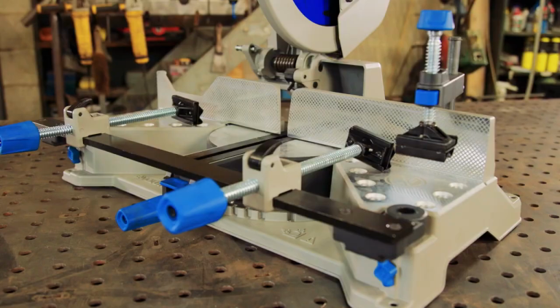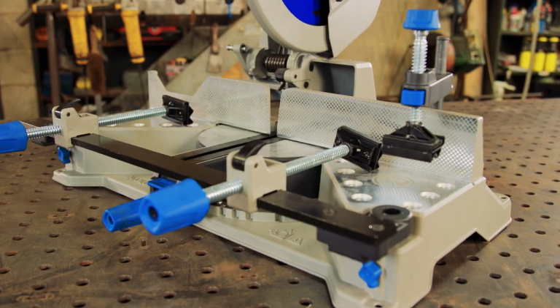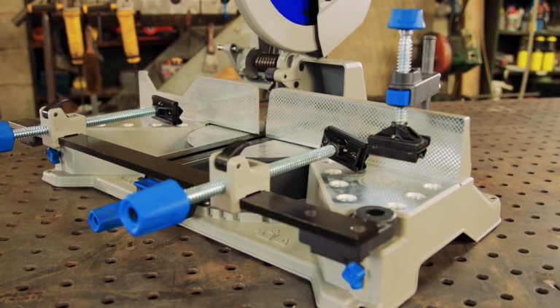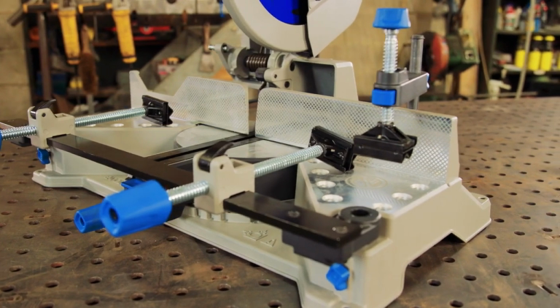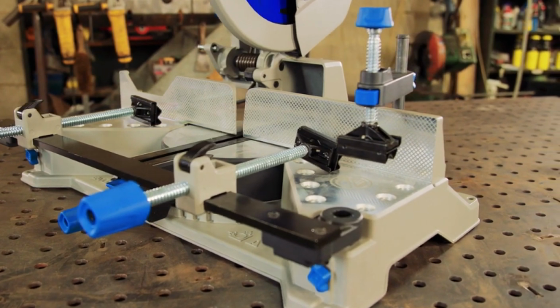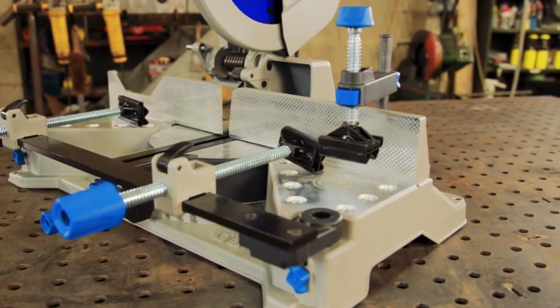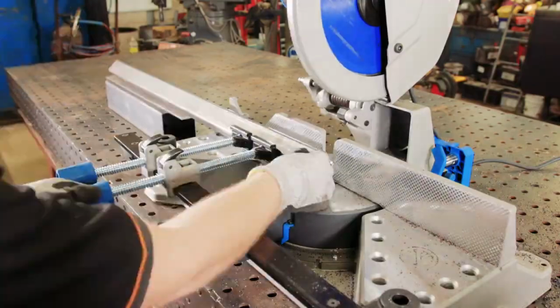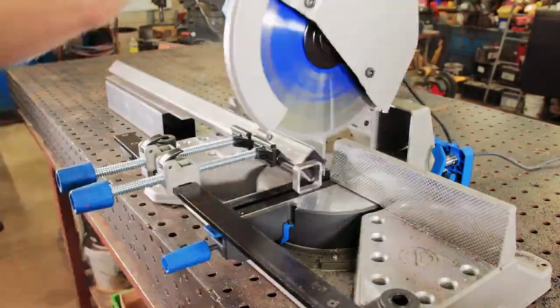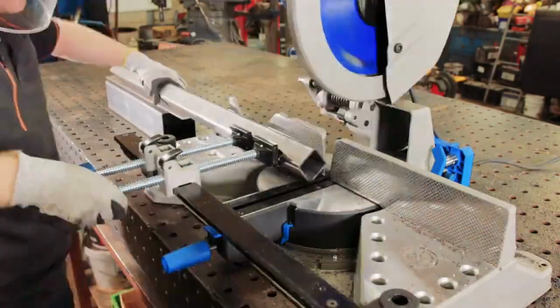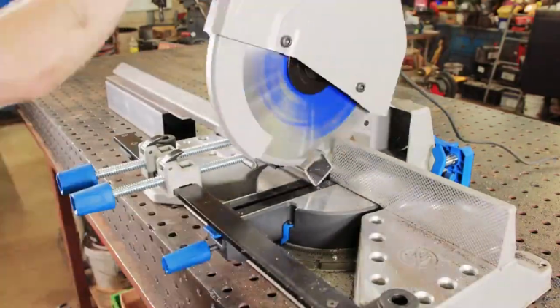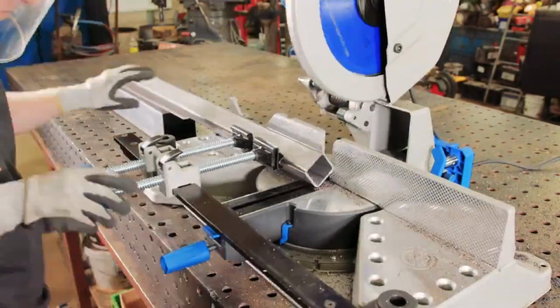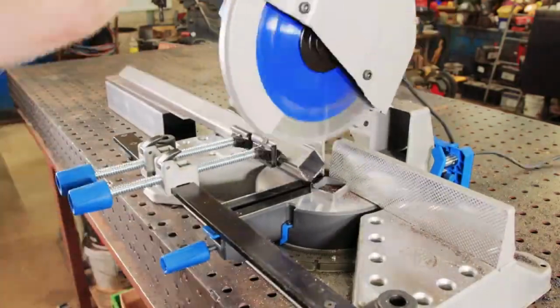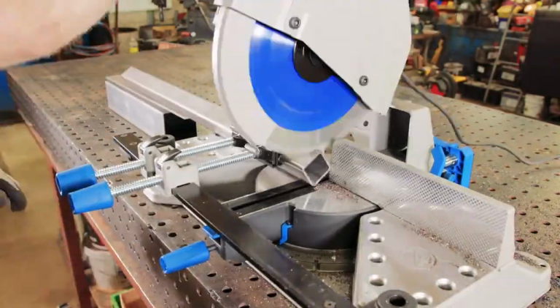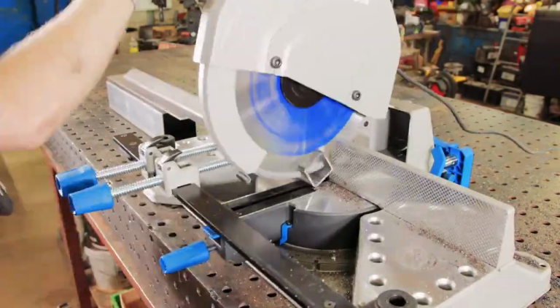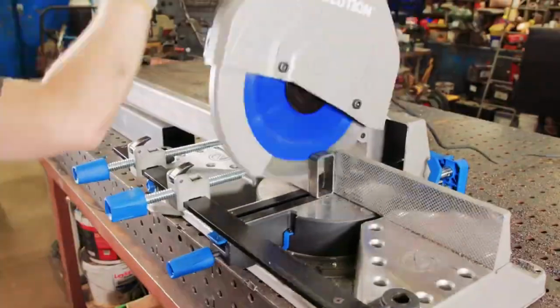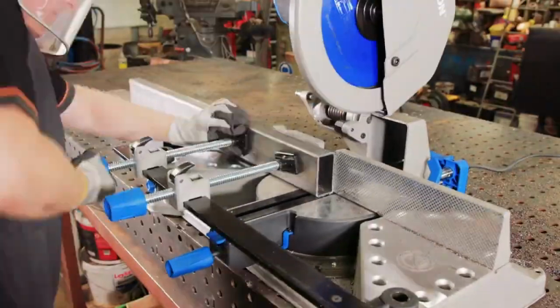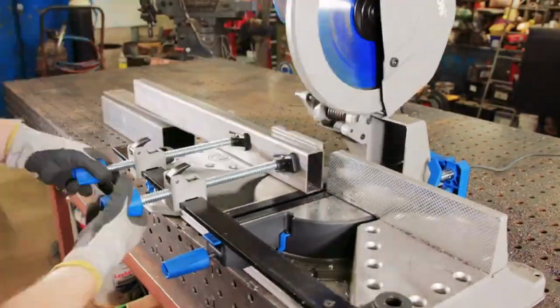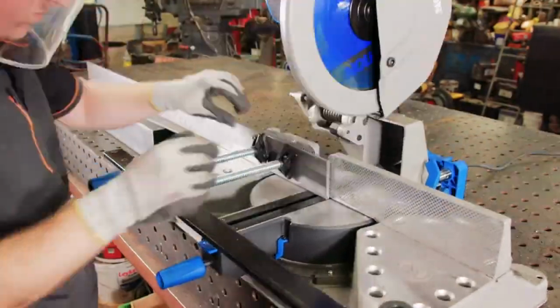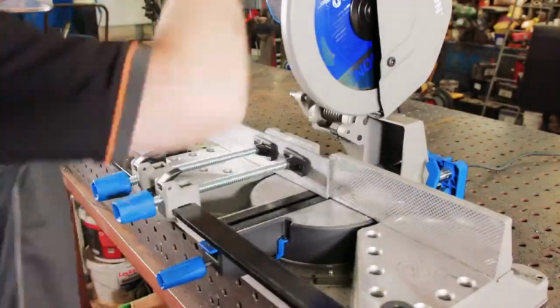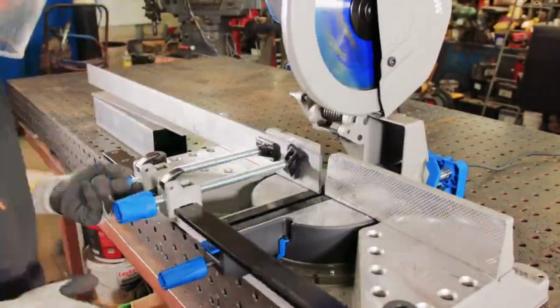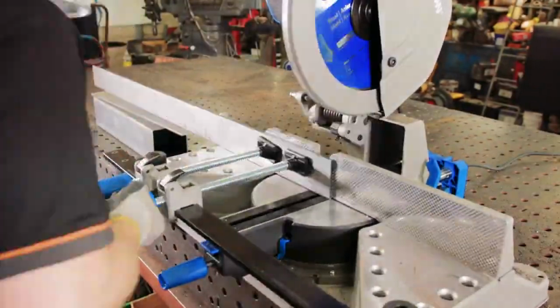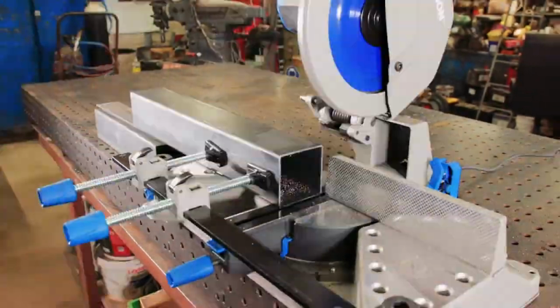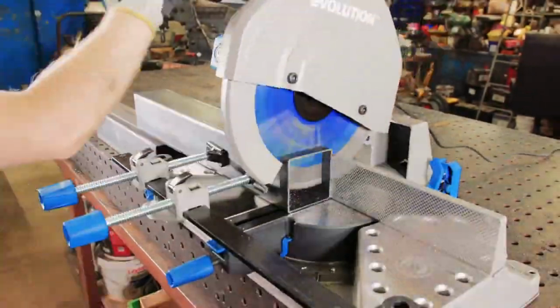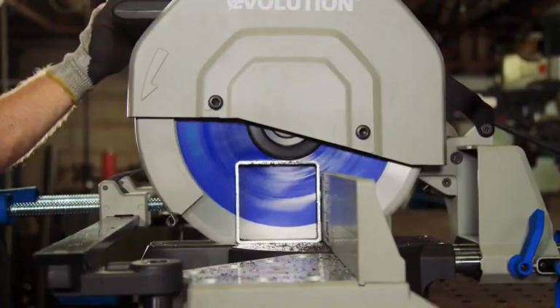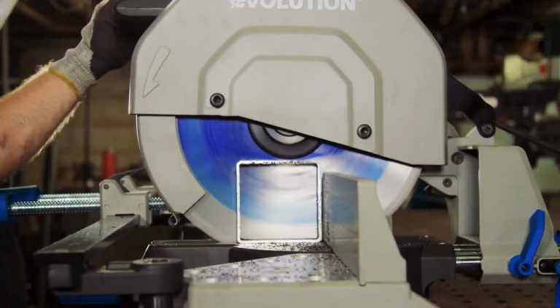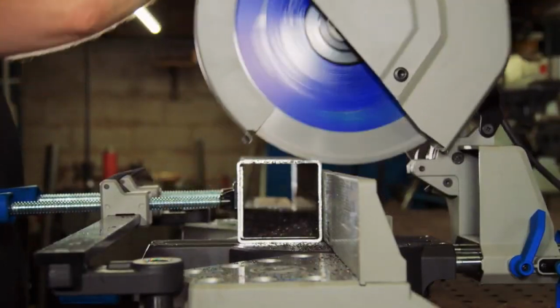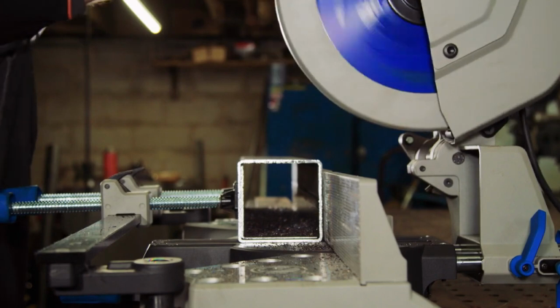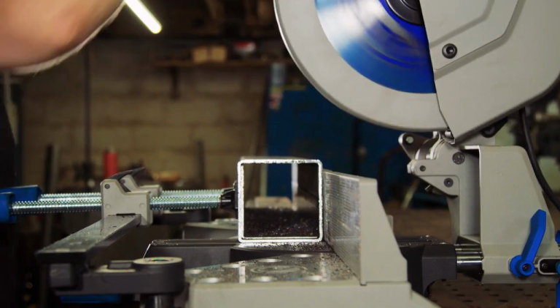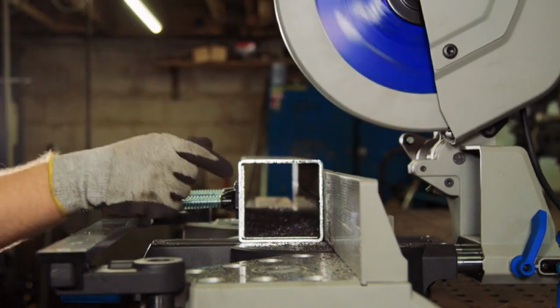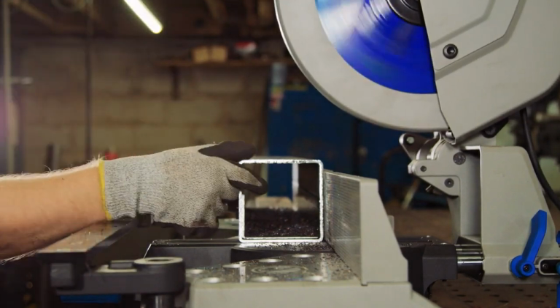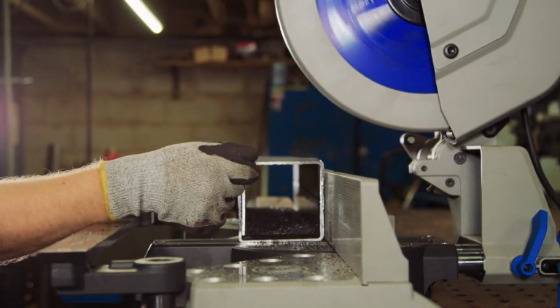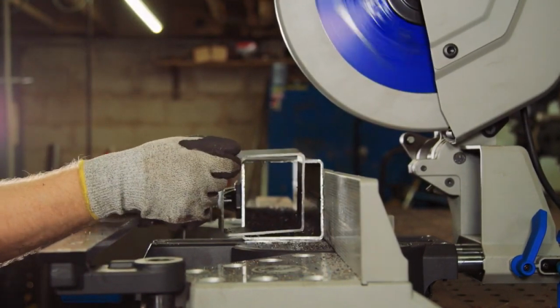Are you working in the steel and fabrication industry and looking for a solution for cutting intricate angles in your metal stock fast, cleanly, without compromise on blade life or tool durability? Well, stay tuned. We've got a real game changer for you right here.